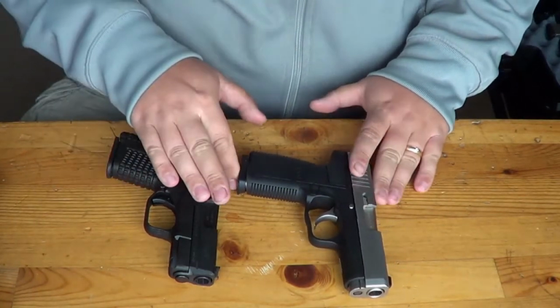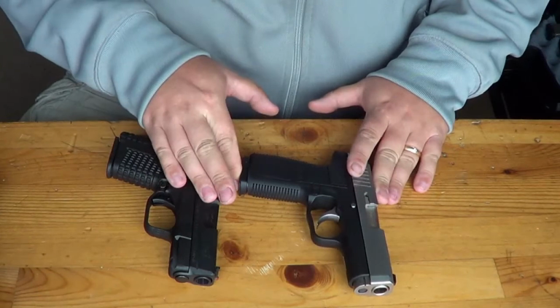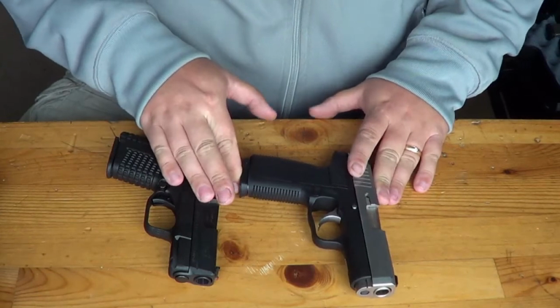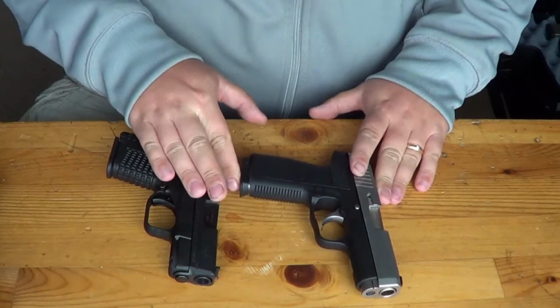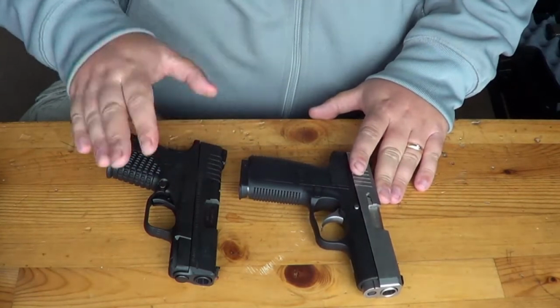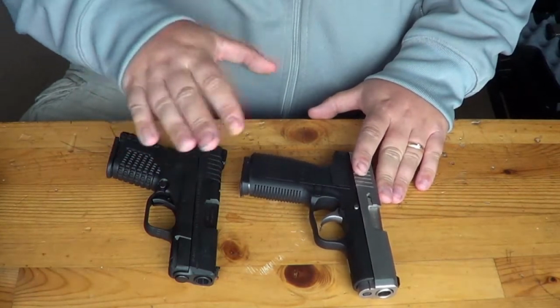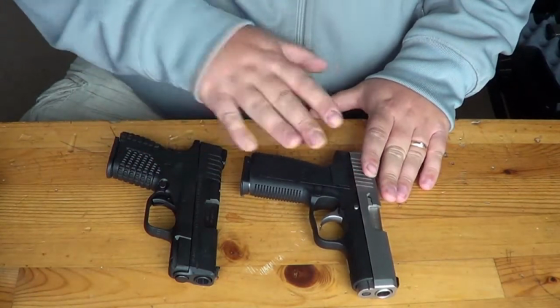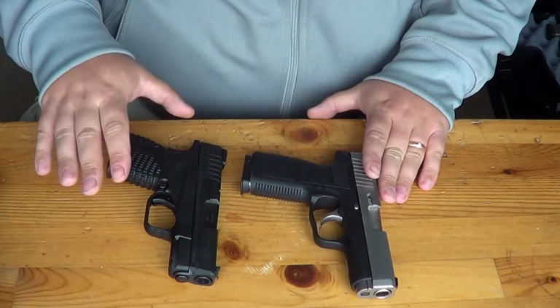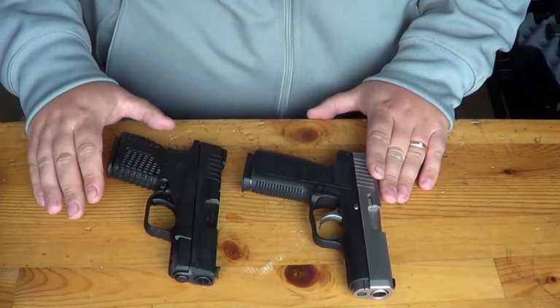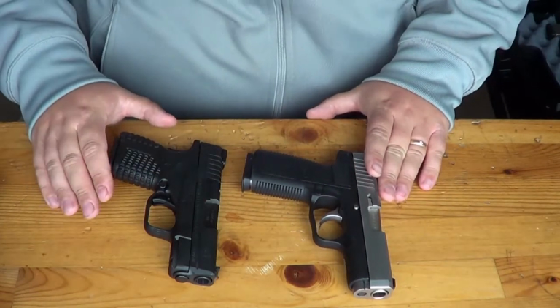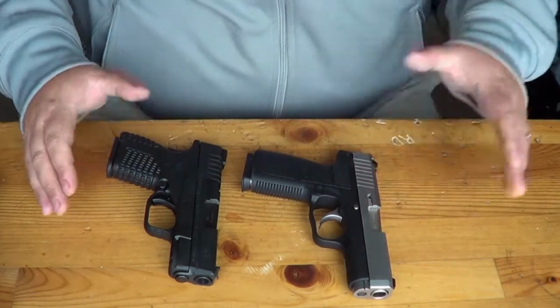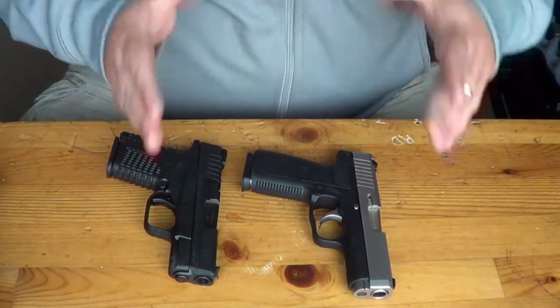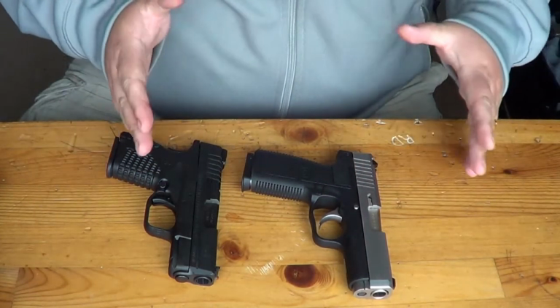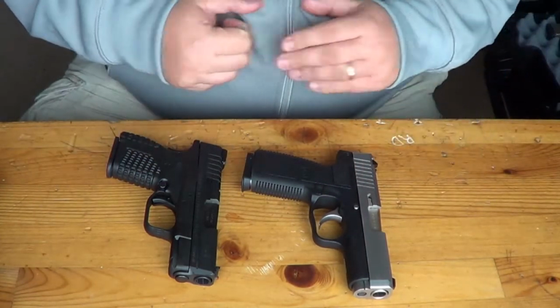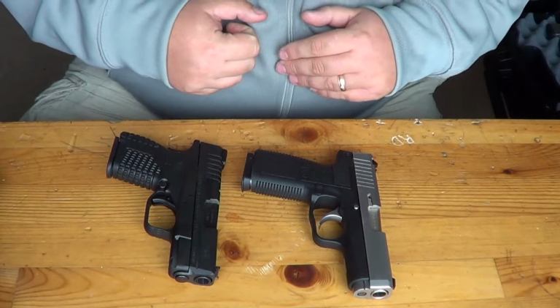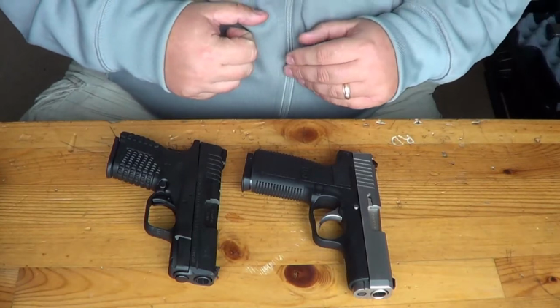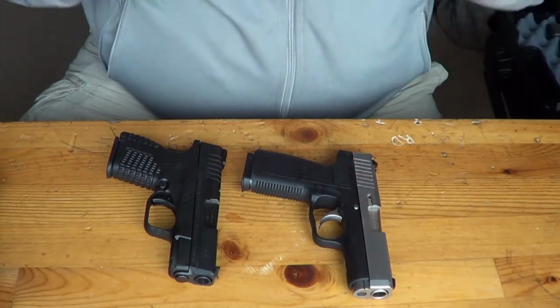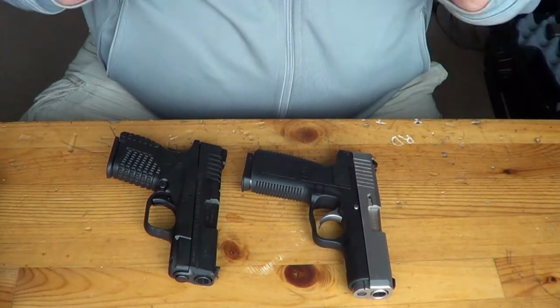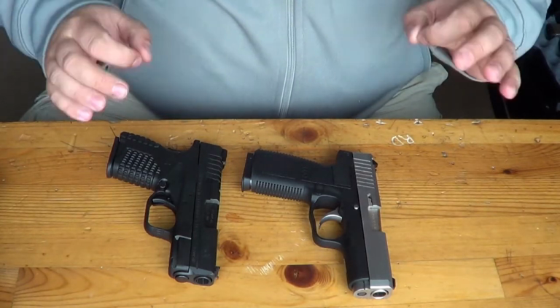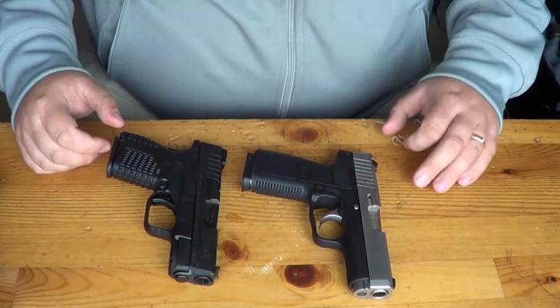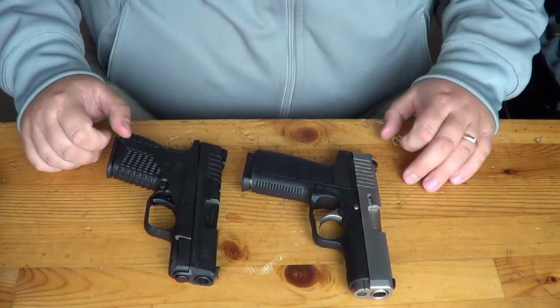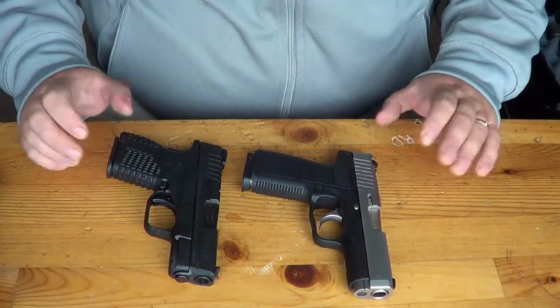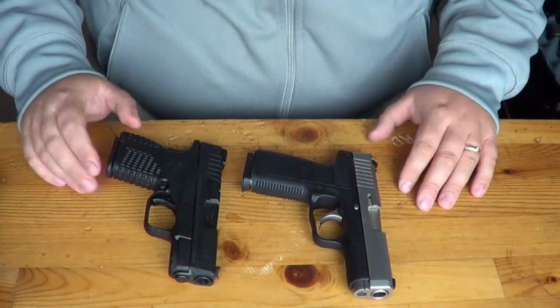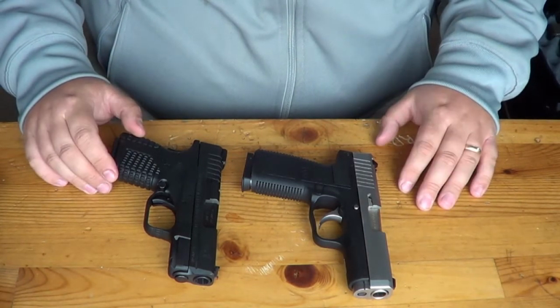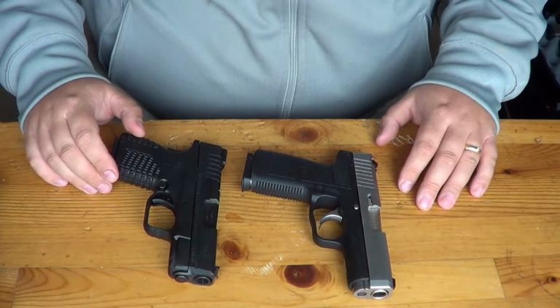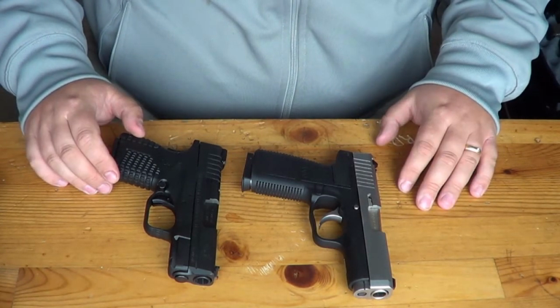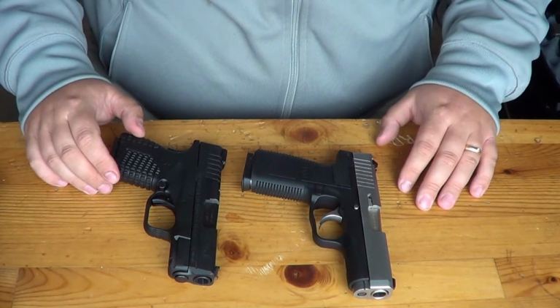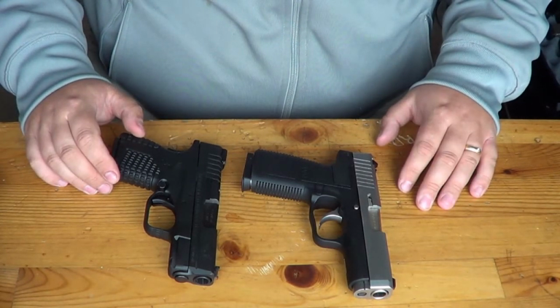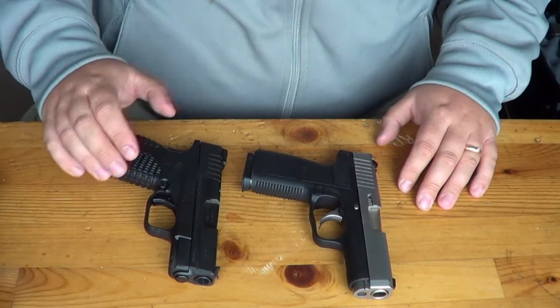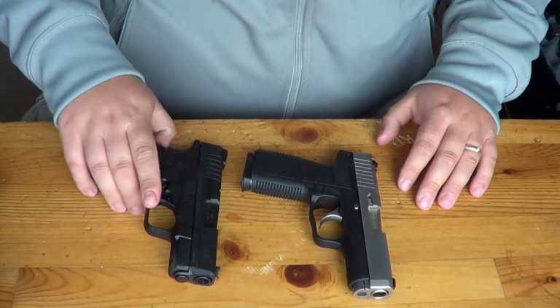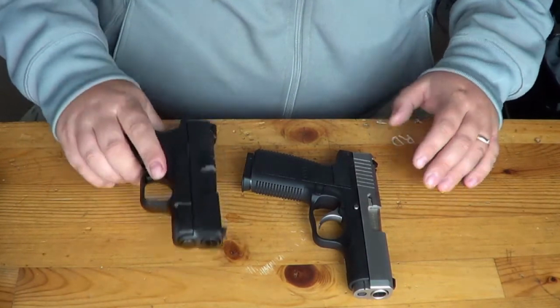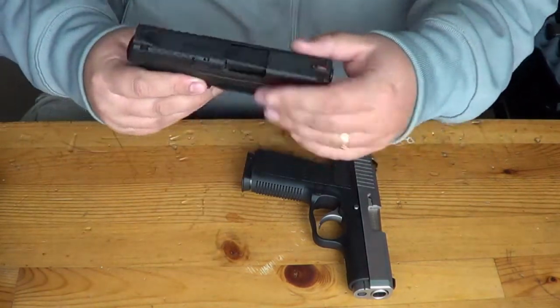Basically, what we're going to be doing for this comparison is talking about the features of each of the guns. We're going to look at the size of the guns, and we're going to talk about price, which is really important. Let's go ahead and start with the Springfield XDS.